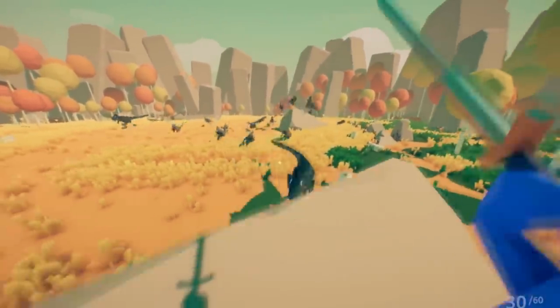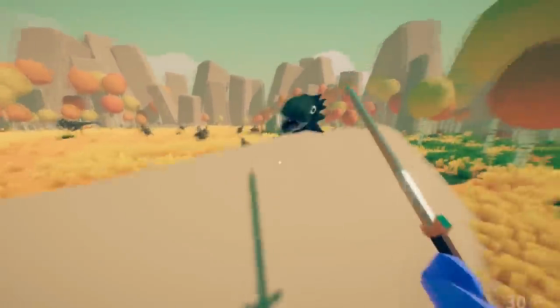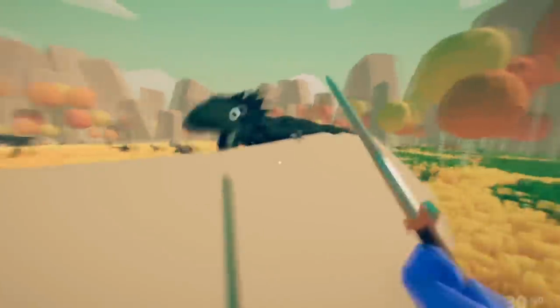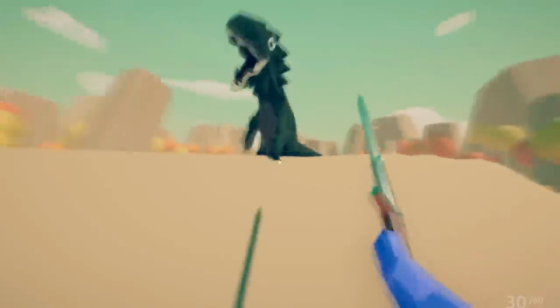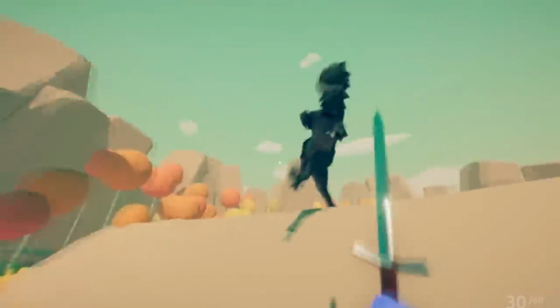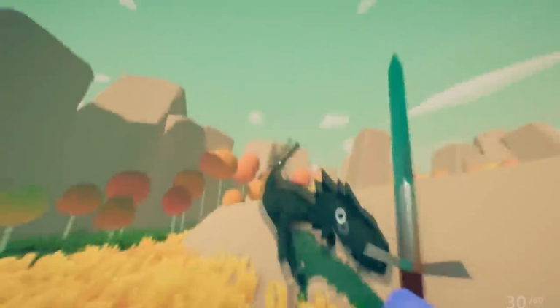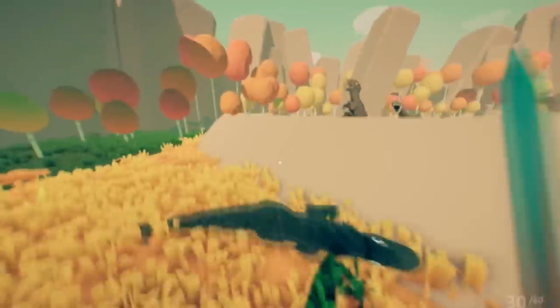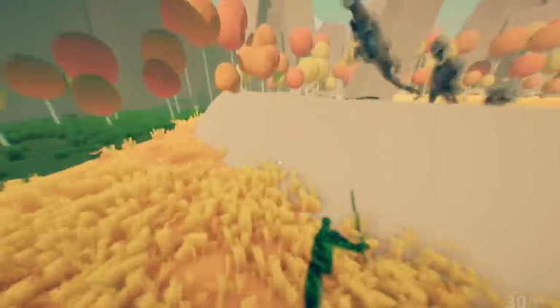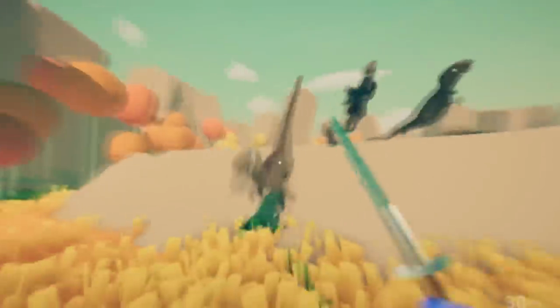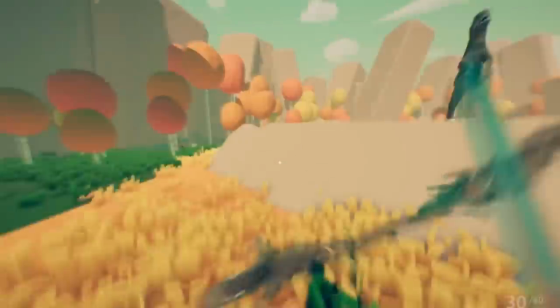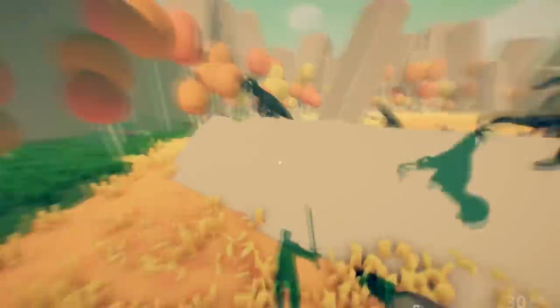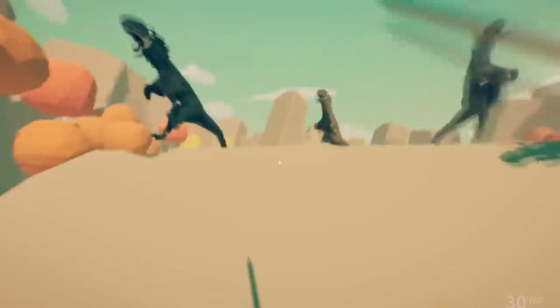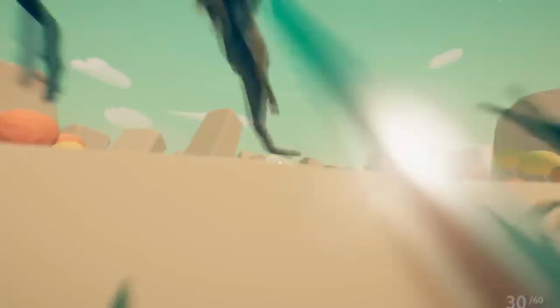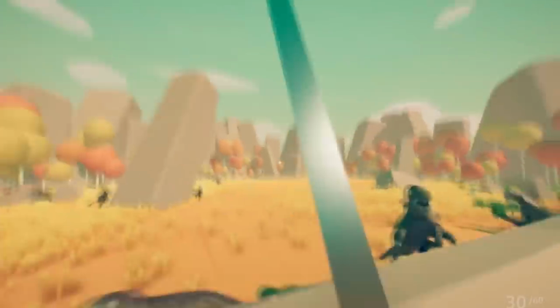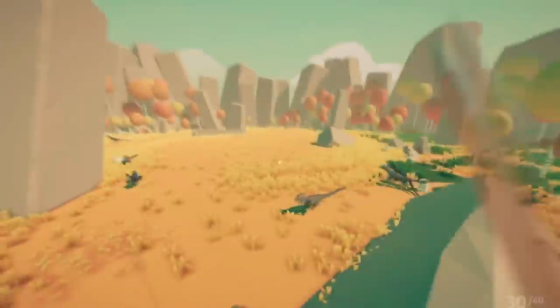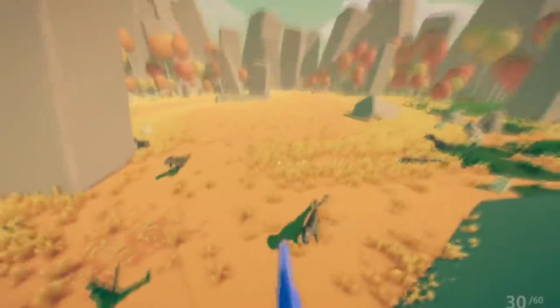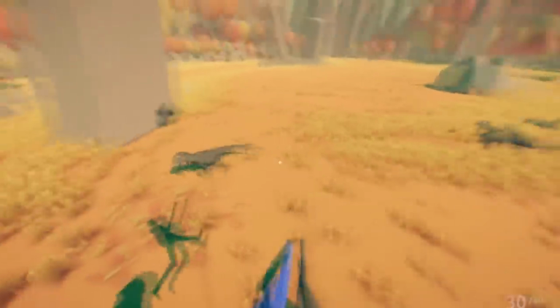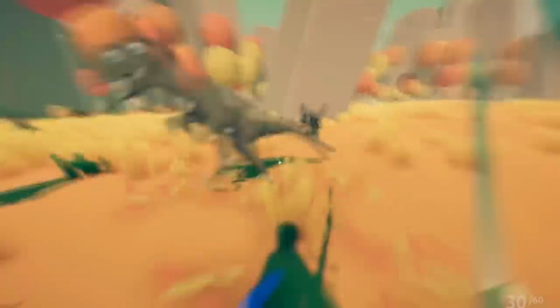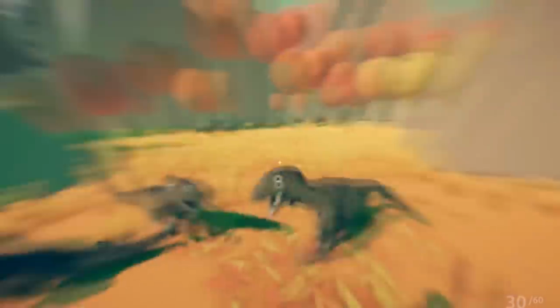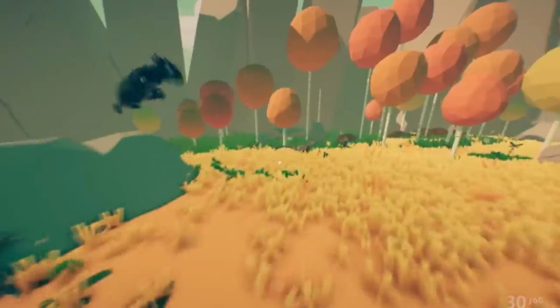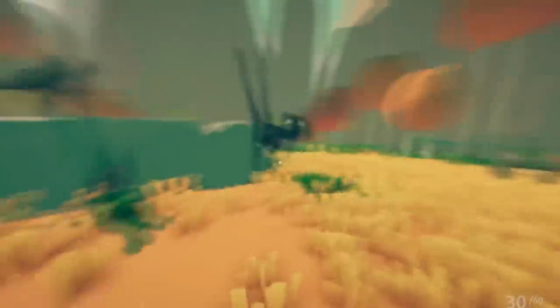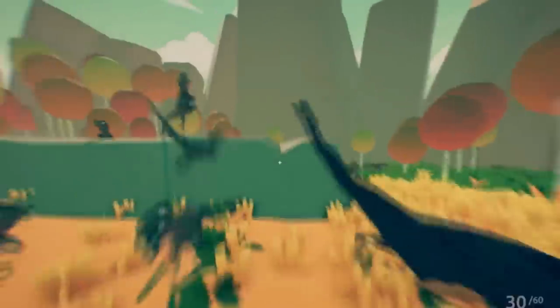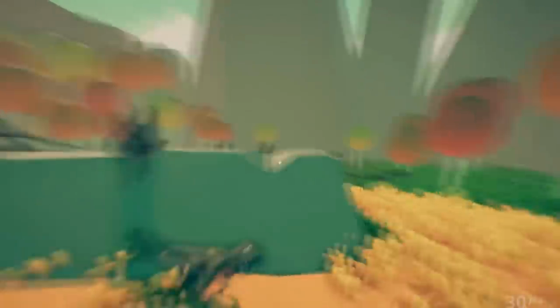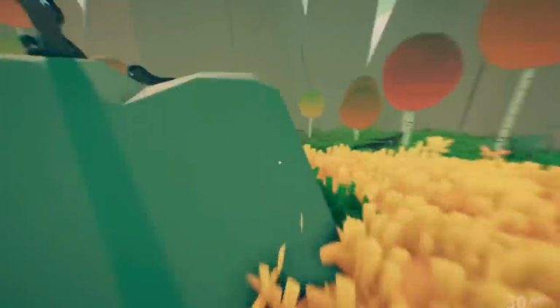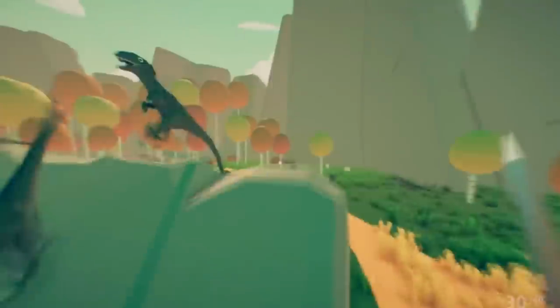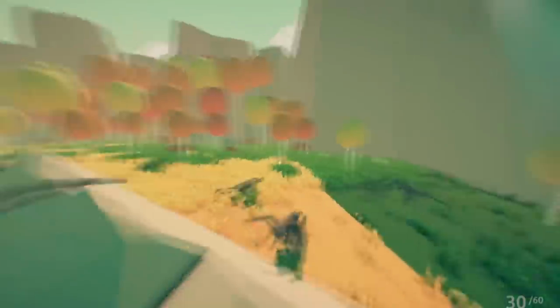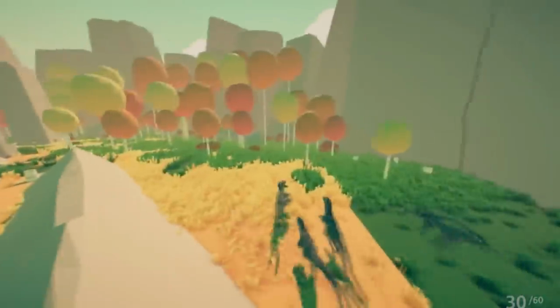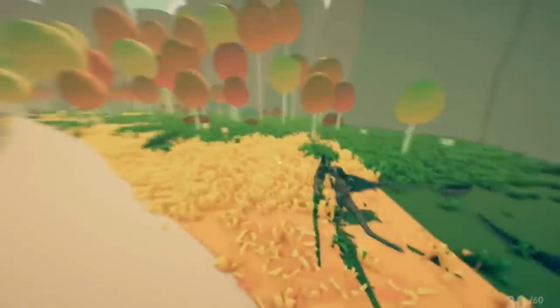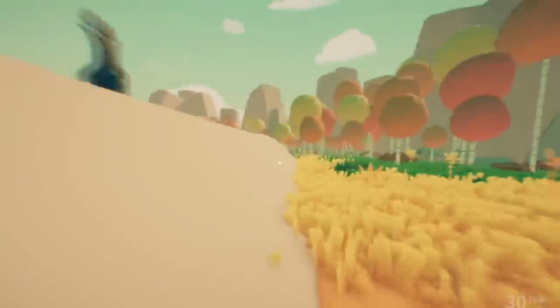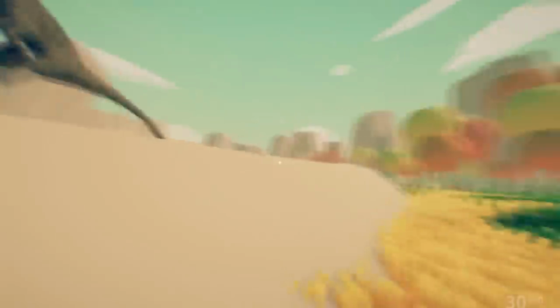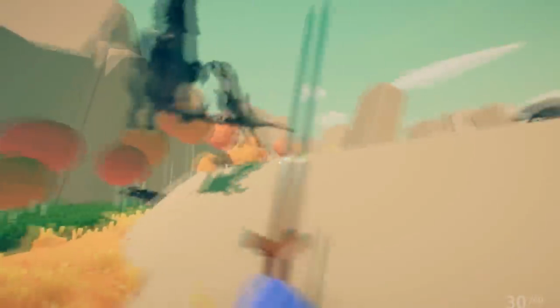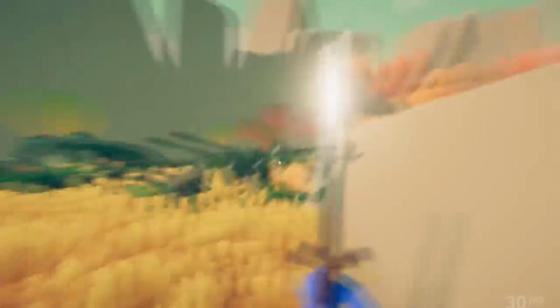I wanted someone to make raptors and then just do first person — make the grass a little taller and have these raptors. Look at this raptor horde attacking! And Will kind of smiled, like, 'Oh yeah, that'd be so cool.' Then I left that day.